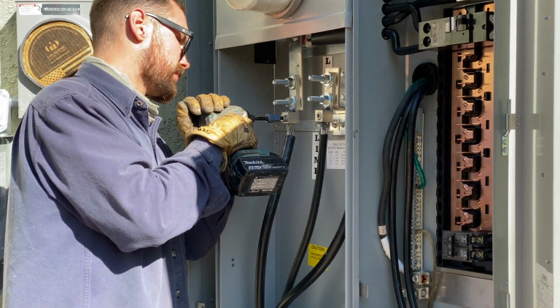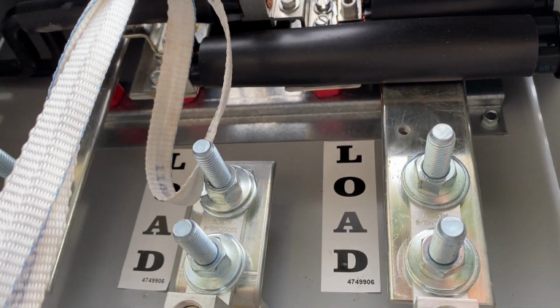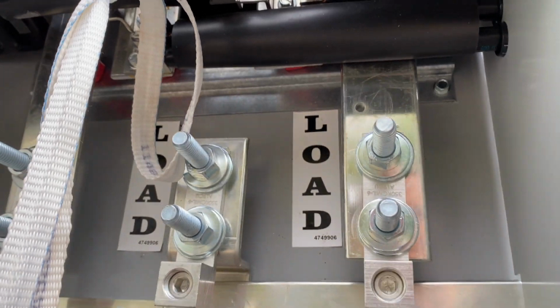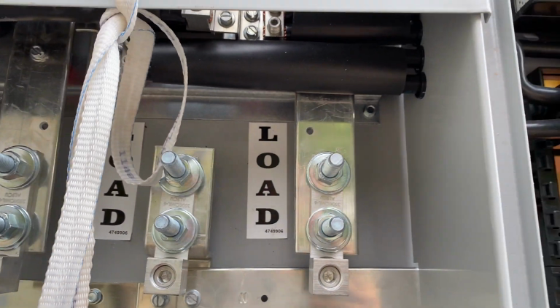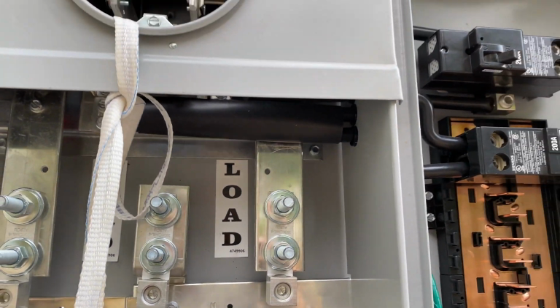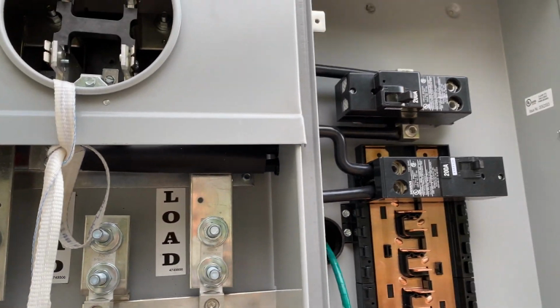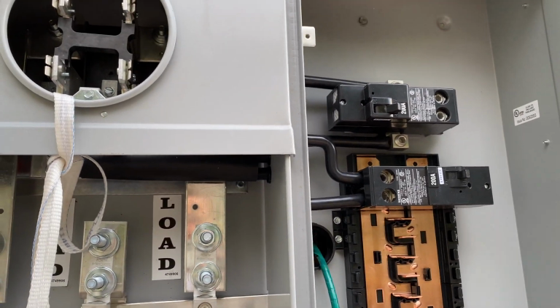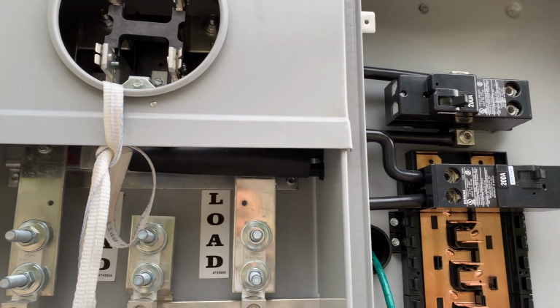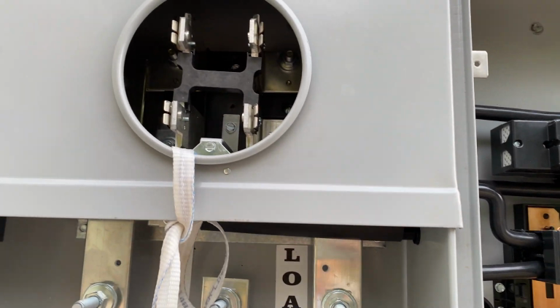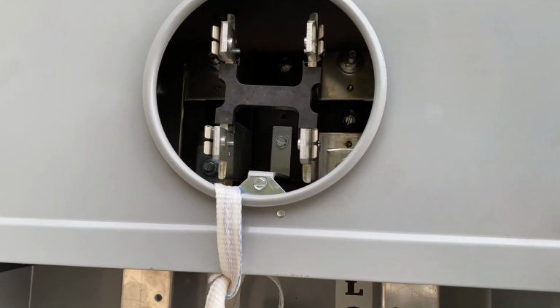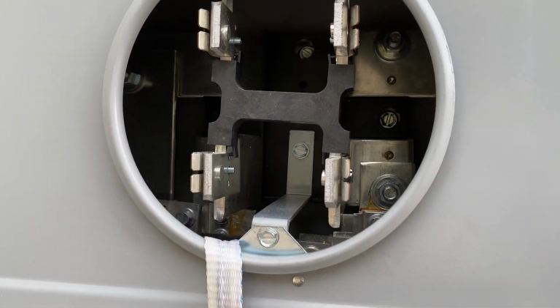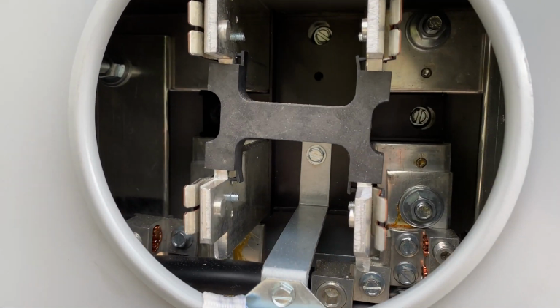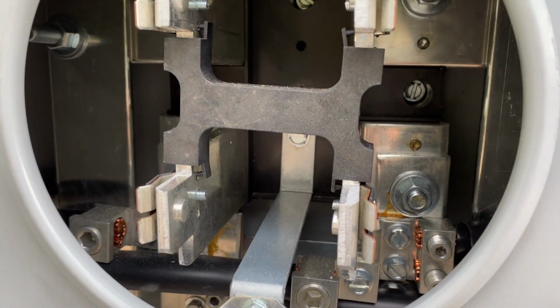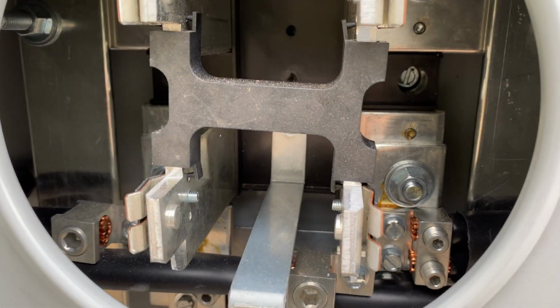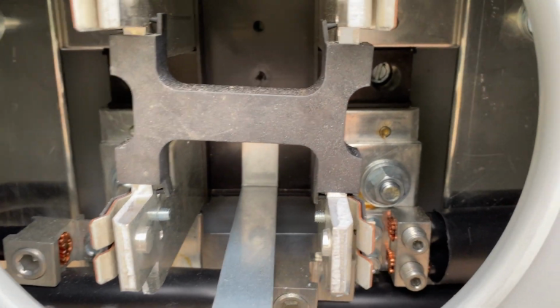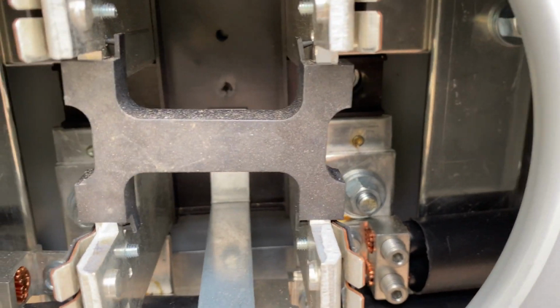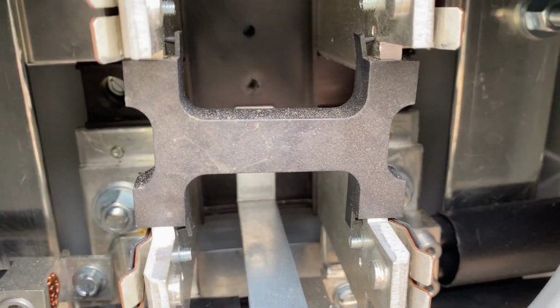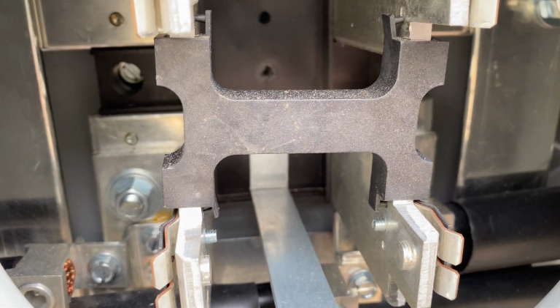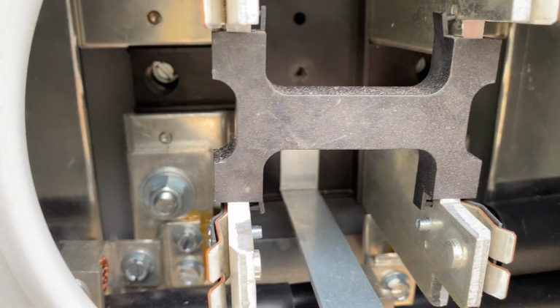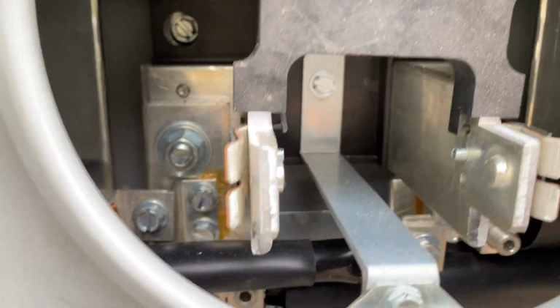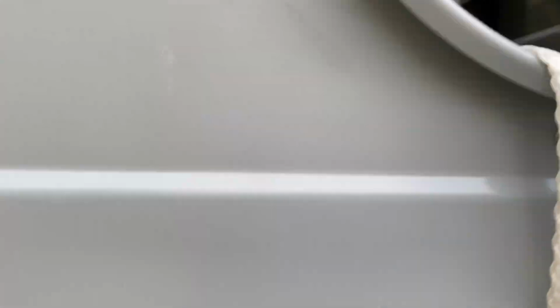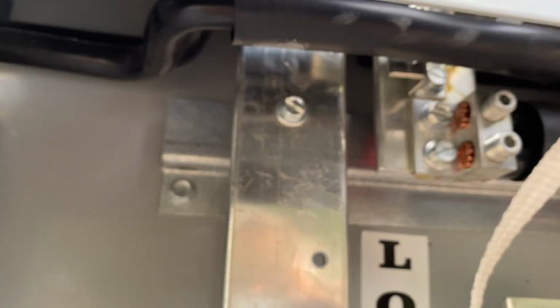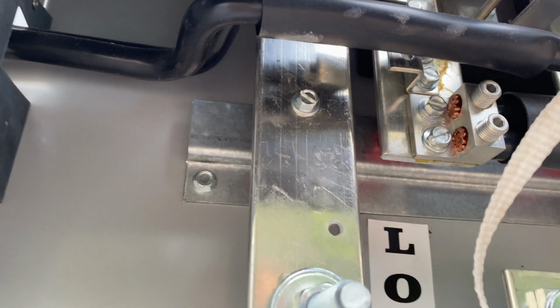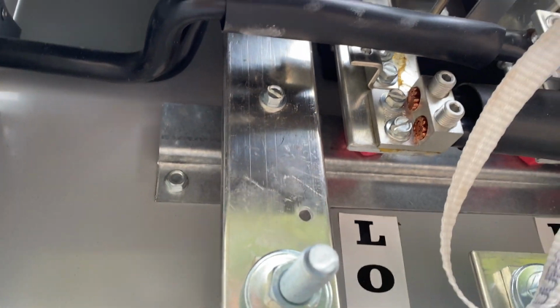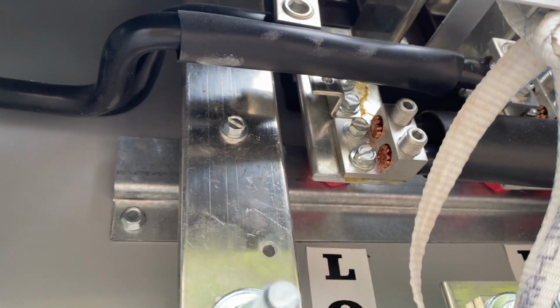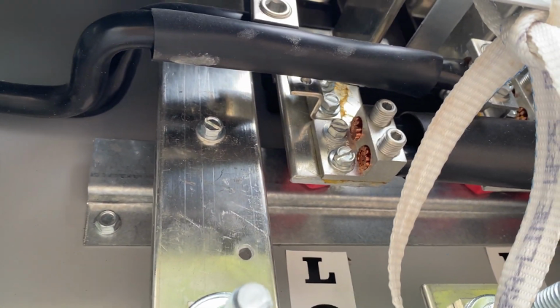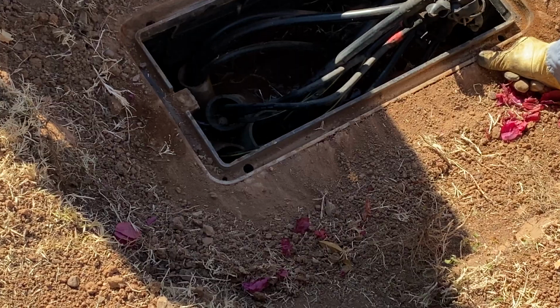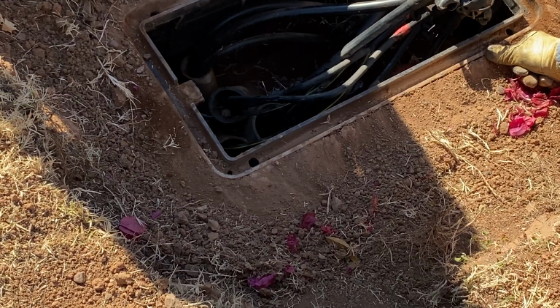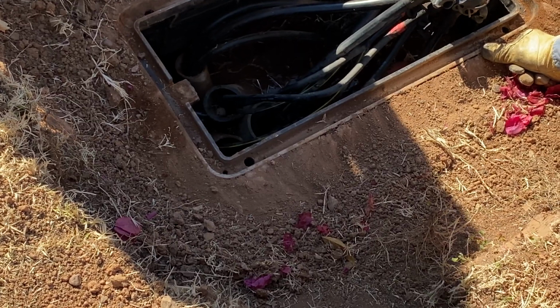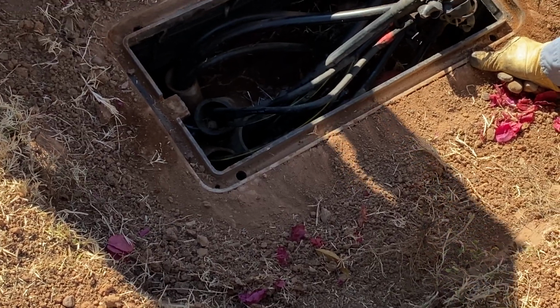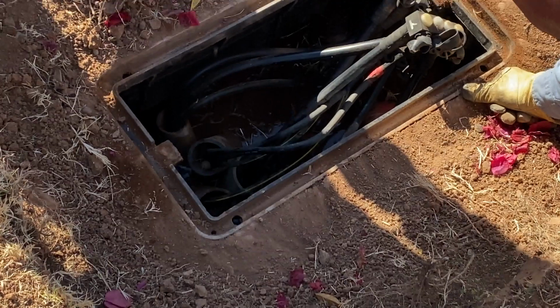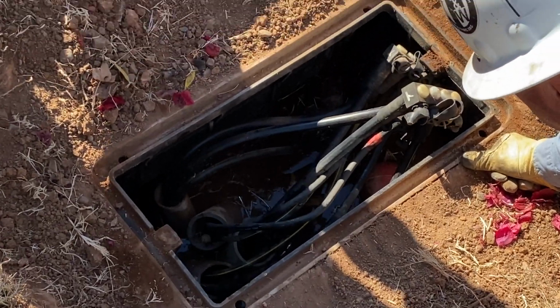Here's the new panel on the wall. This is where the meter is going to go — tons of aluminum in there, super thick. I love it, 400 amps. One's the feed and then the three for the other home.